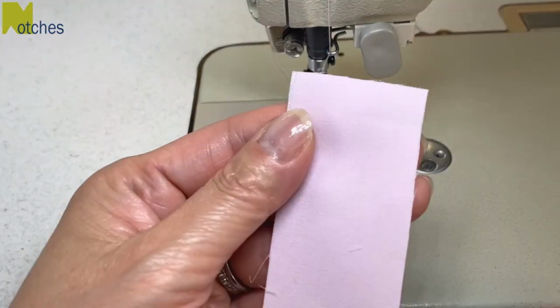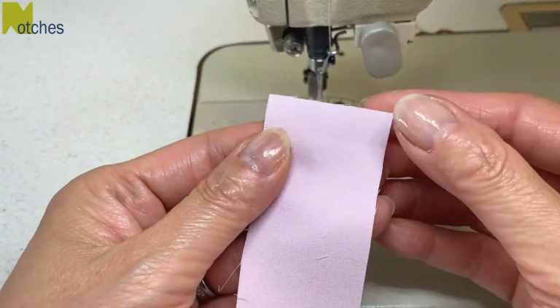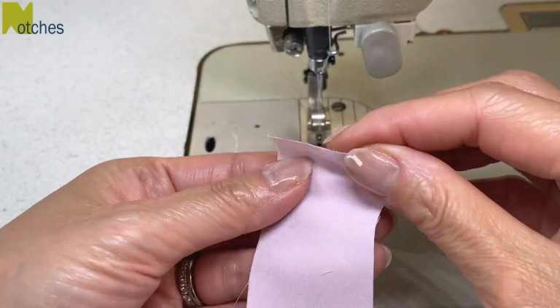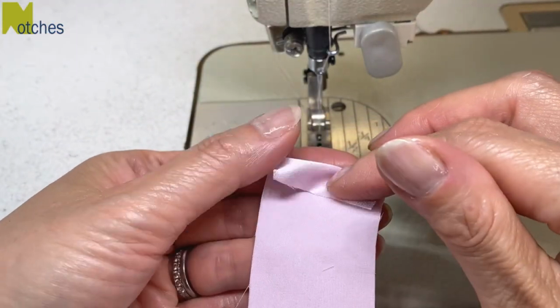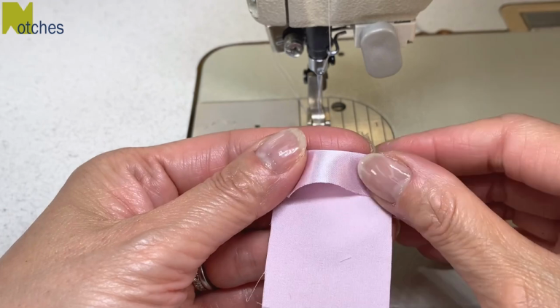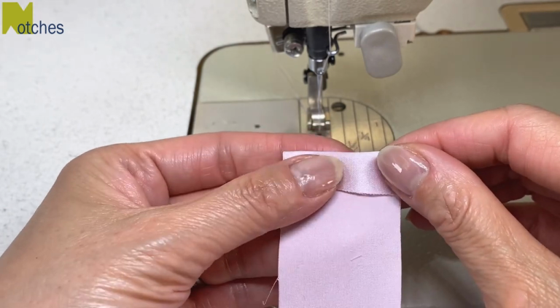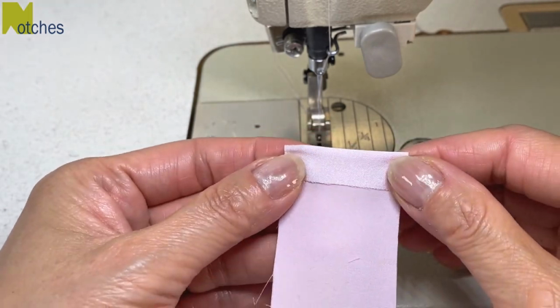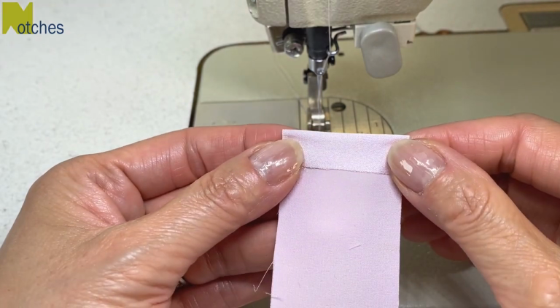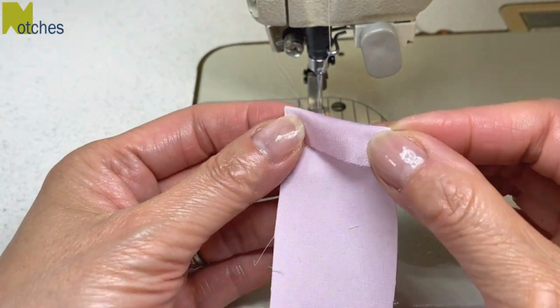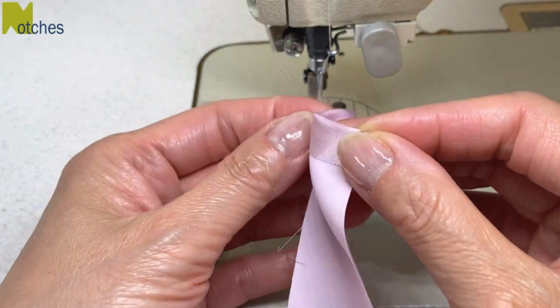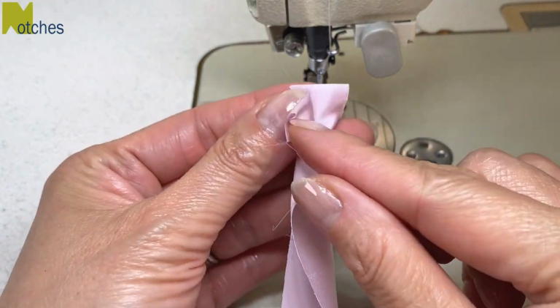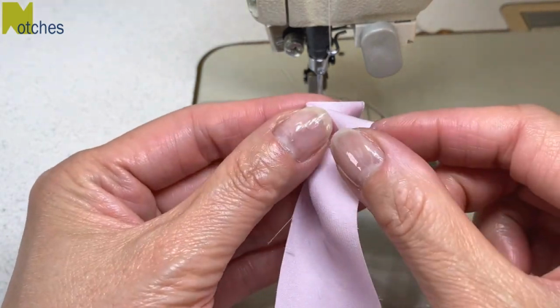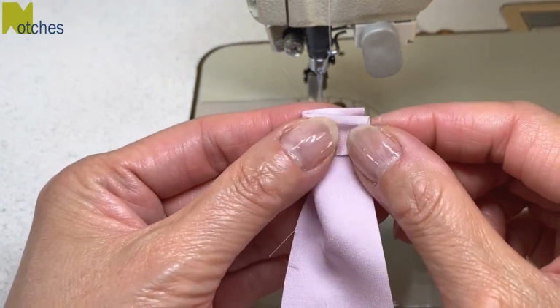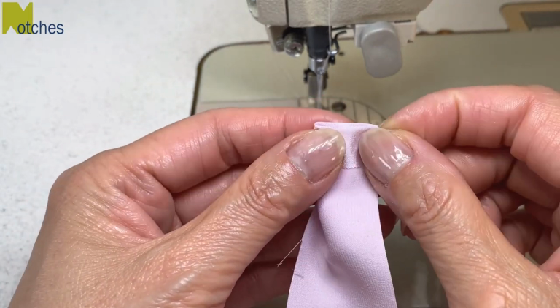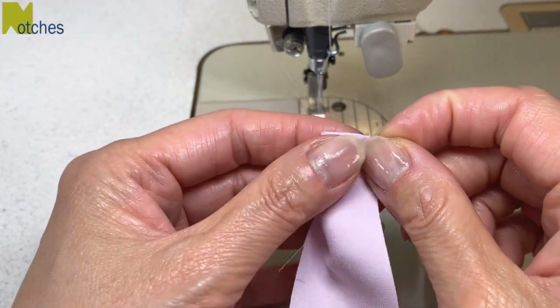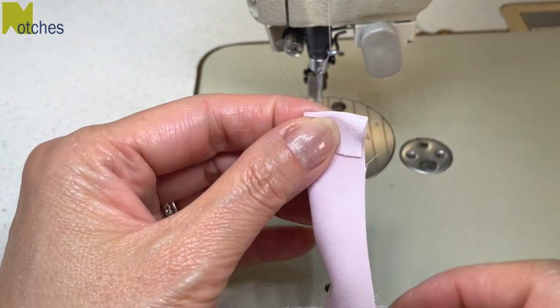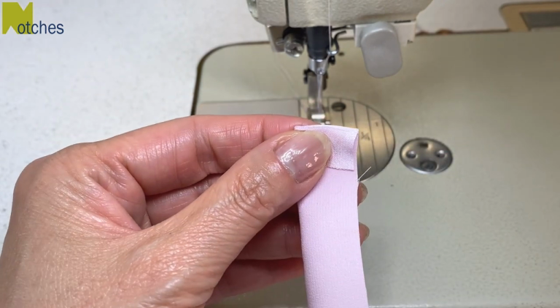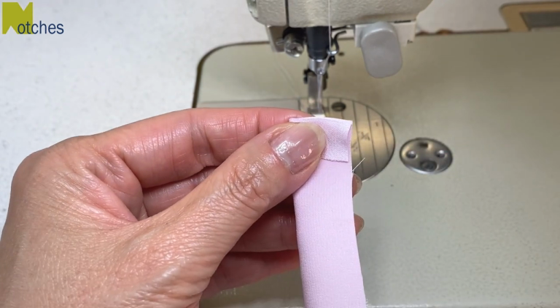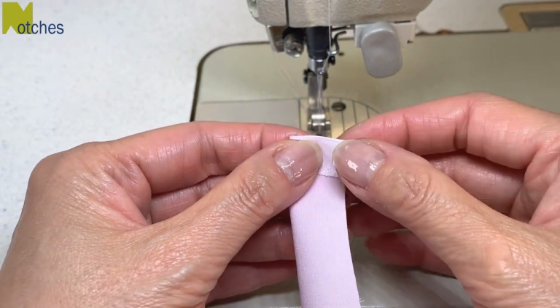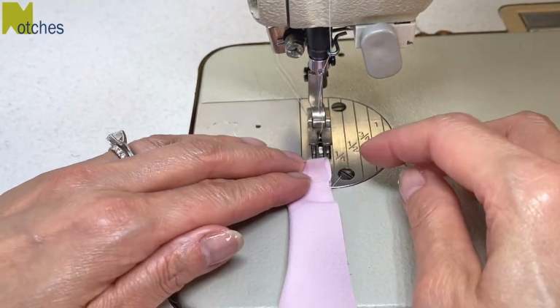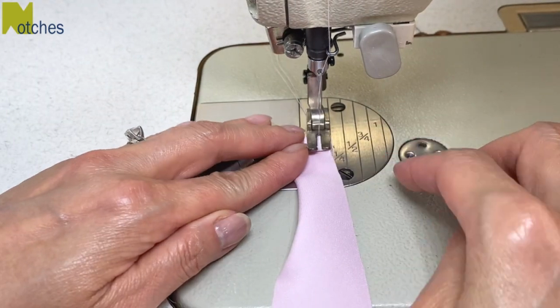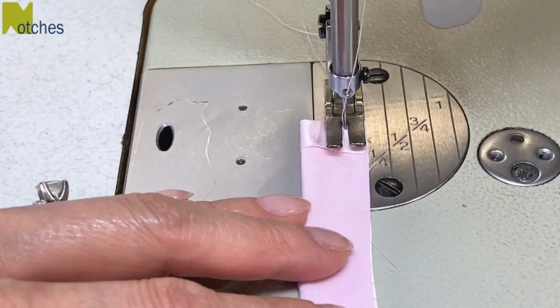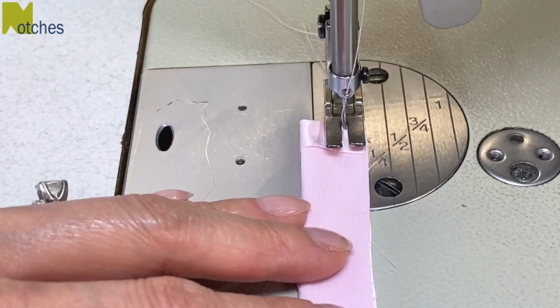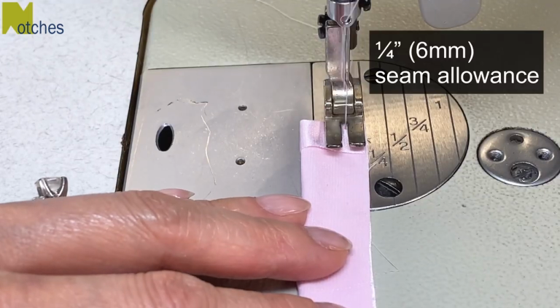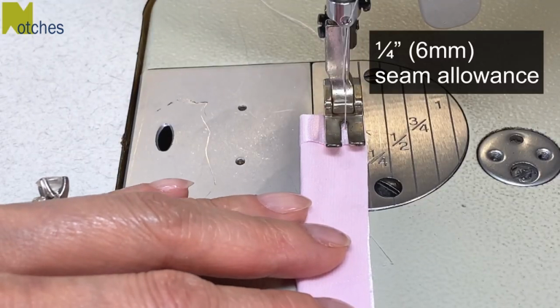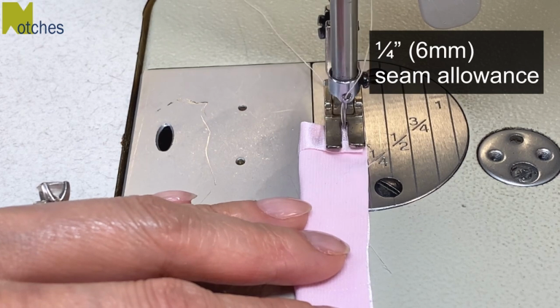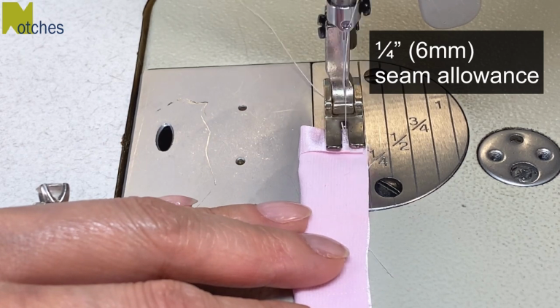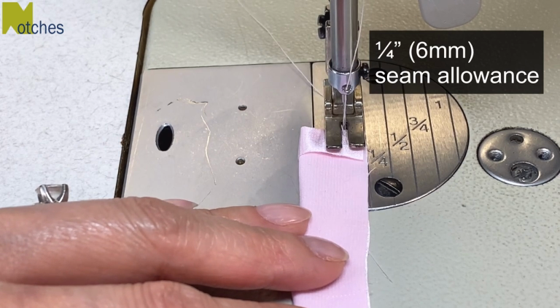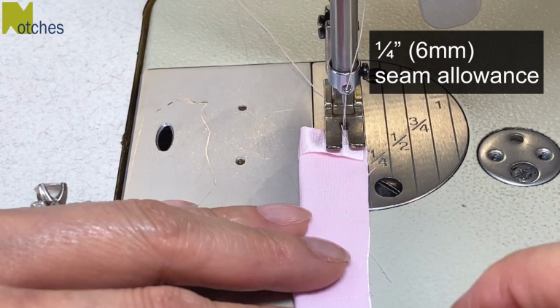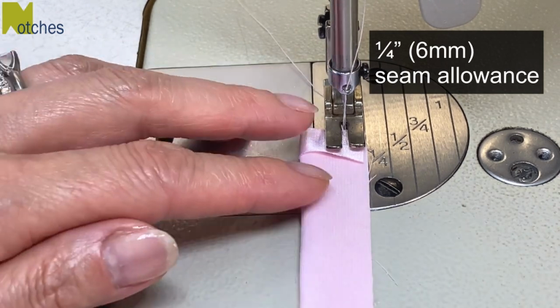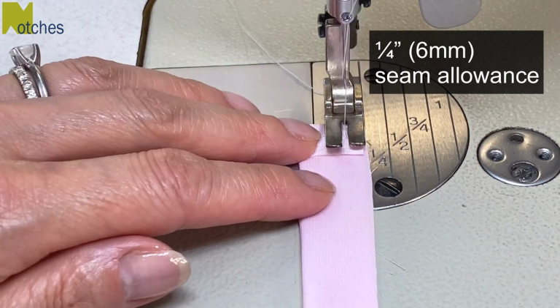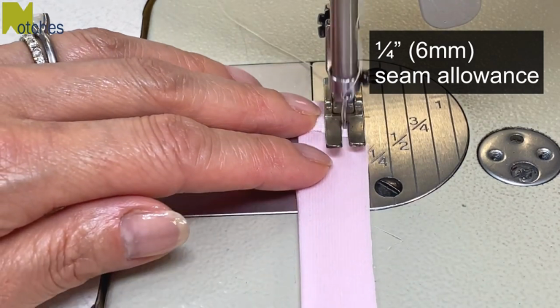Fold one end over to the wrong side about three-eighths of an inch, and then fold the piece in half lengthwise with right sides together. Using a quarter of an inch seam allowance, start with a back tack and stitch the long sides together.